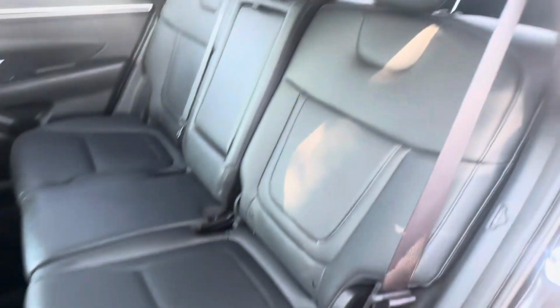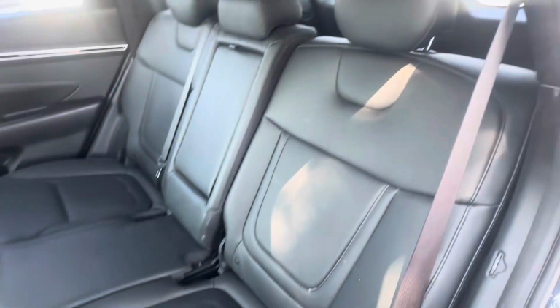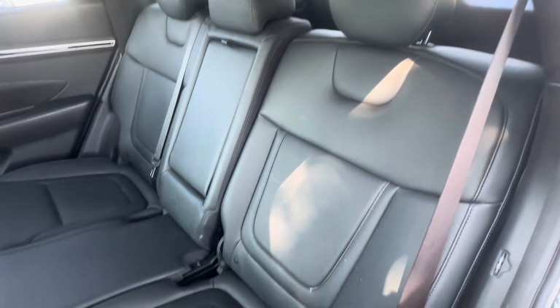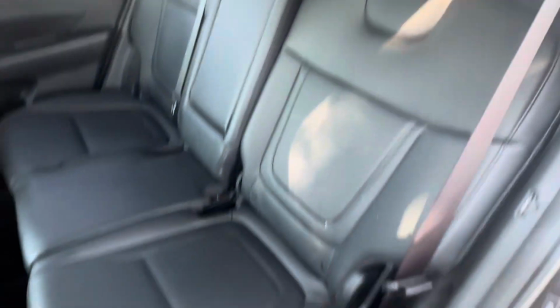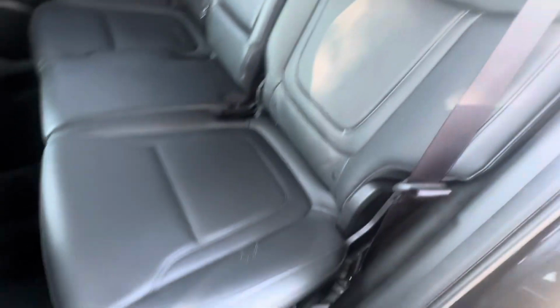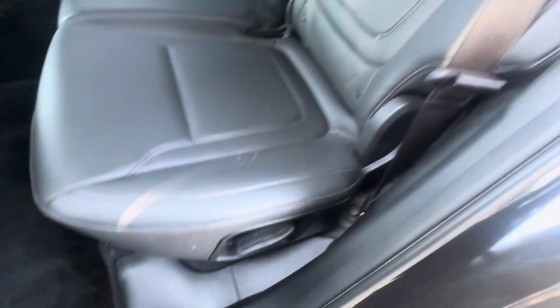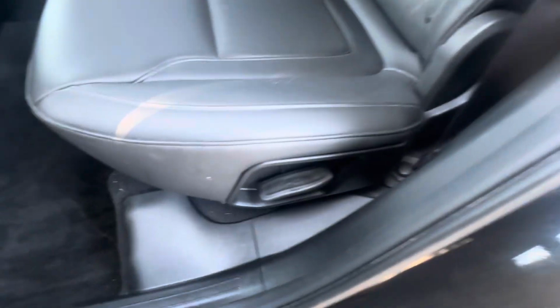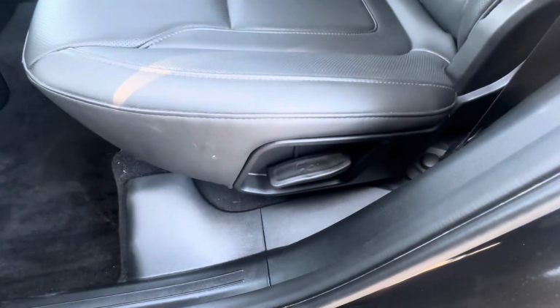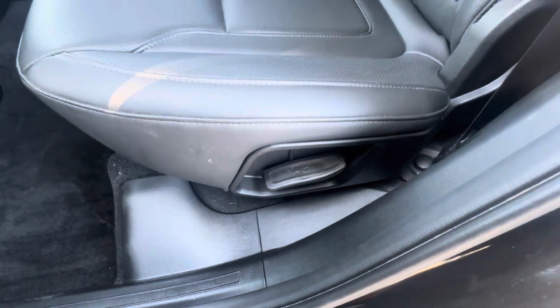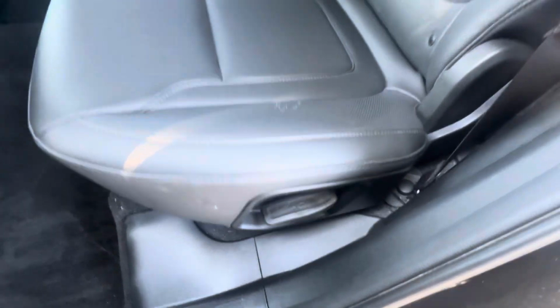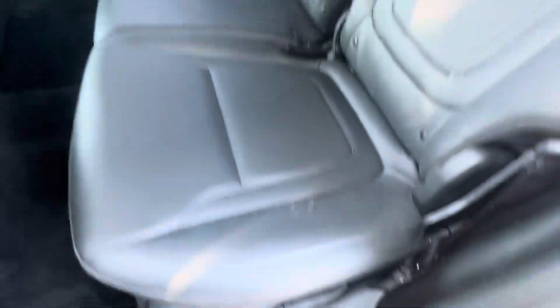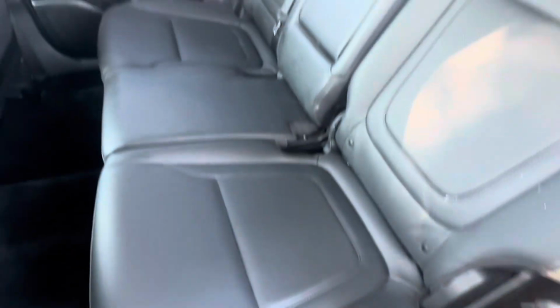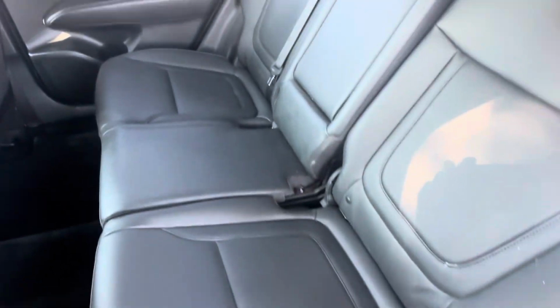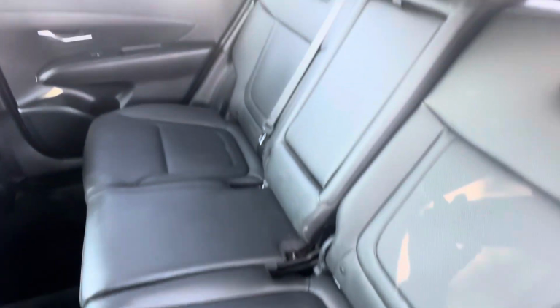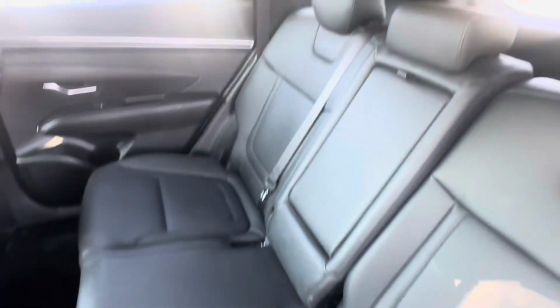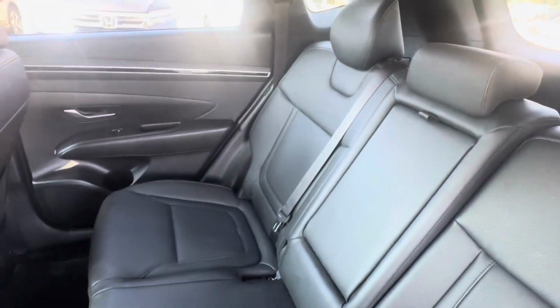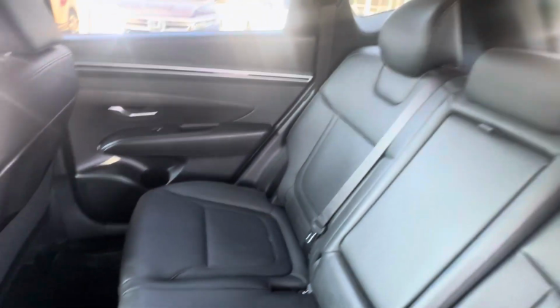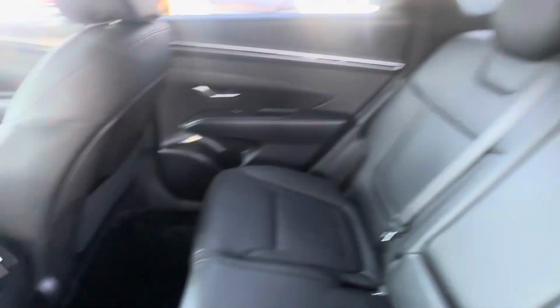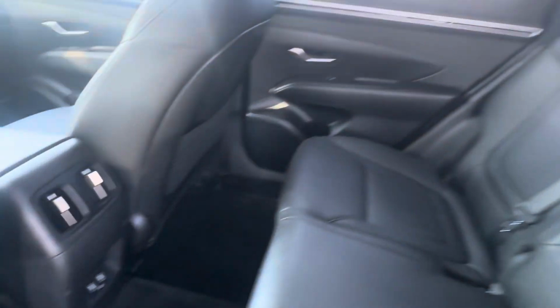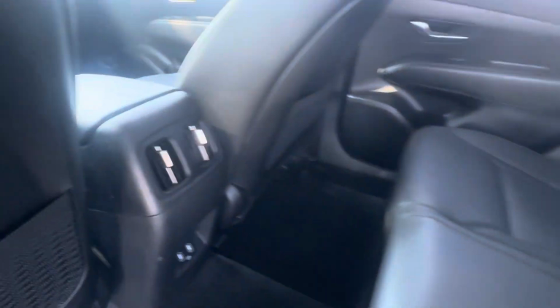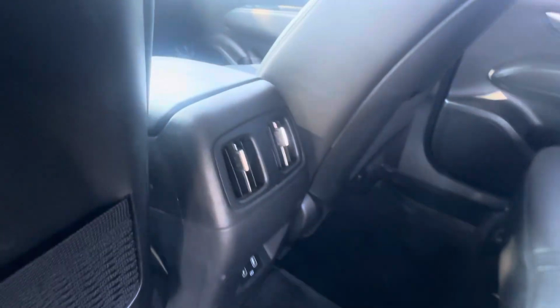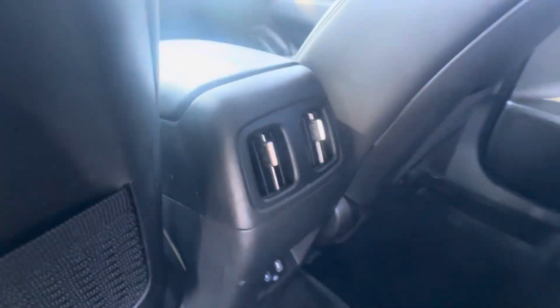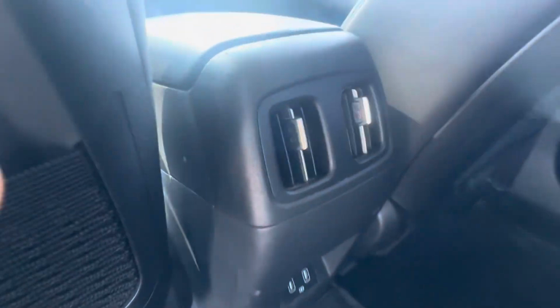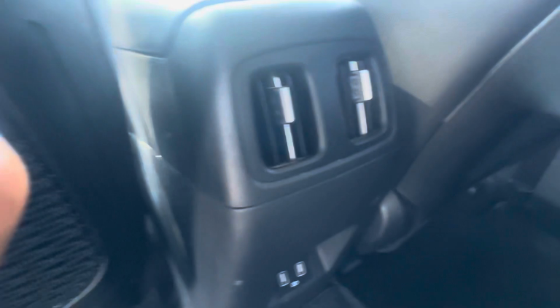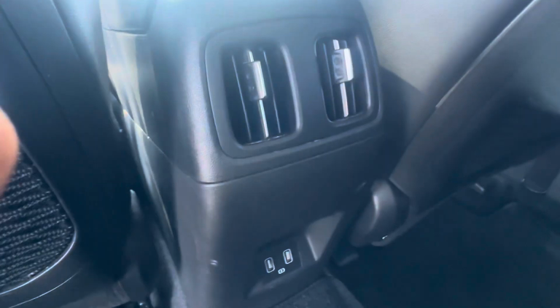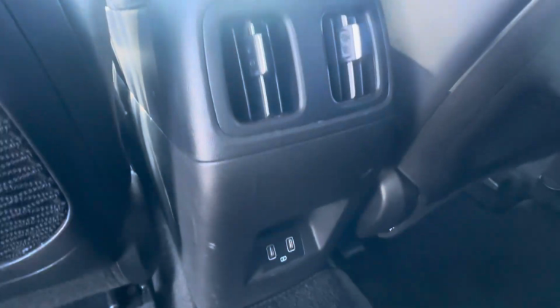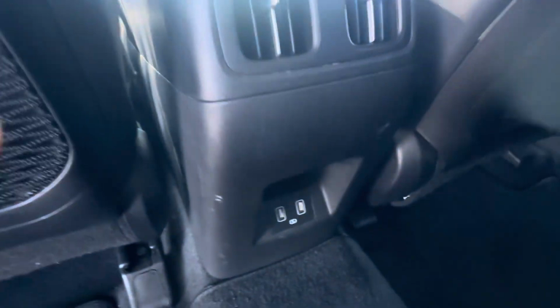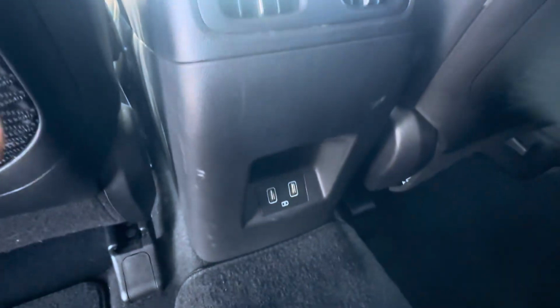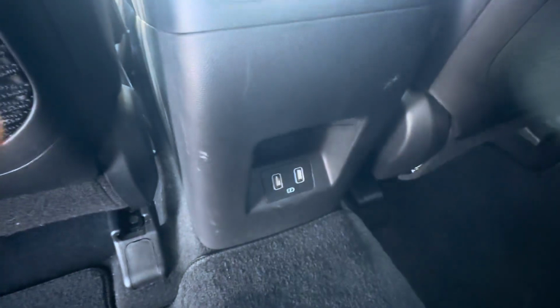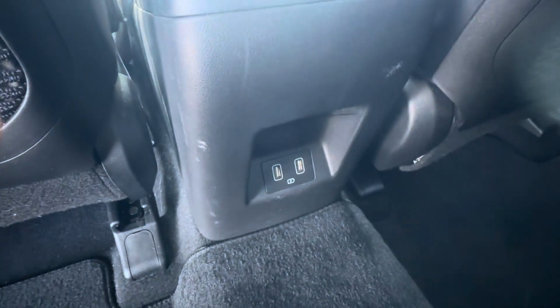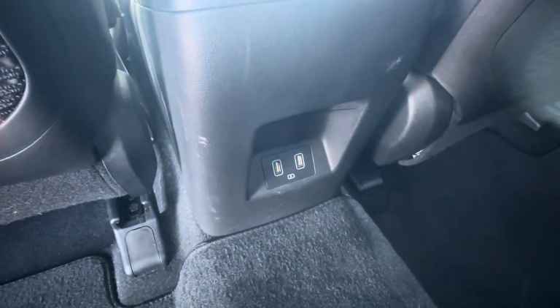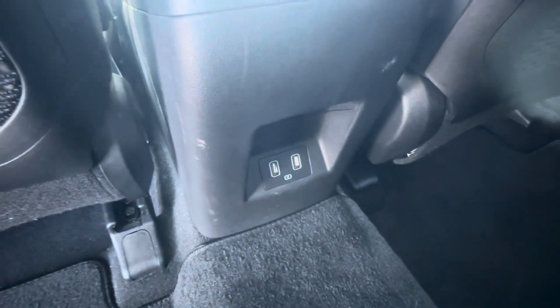In the back seats they have the ability to recline, depending on who's sitting back there. You also have air vents for the back to help cool off the cab, as well as charge ports down there.